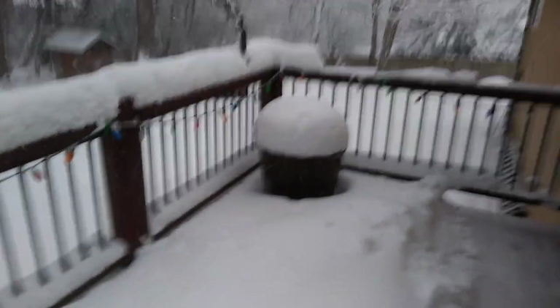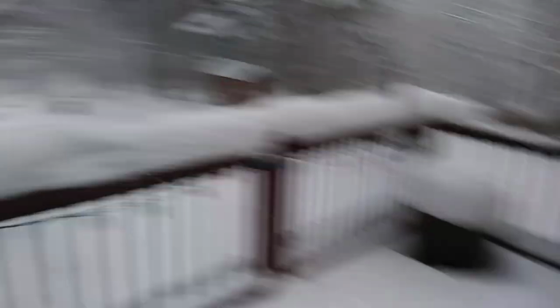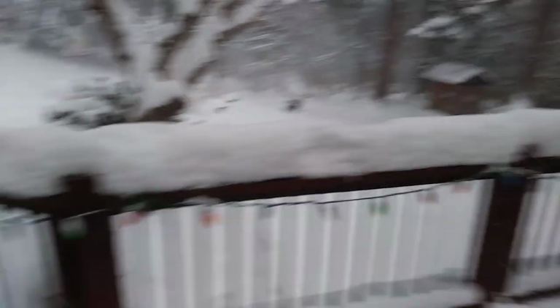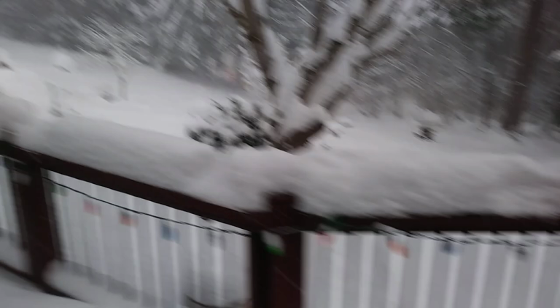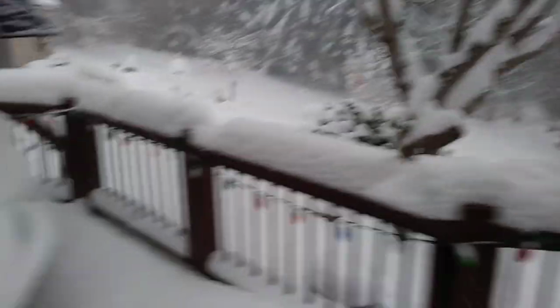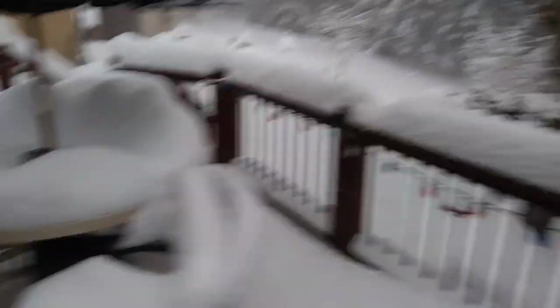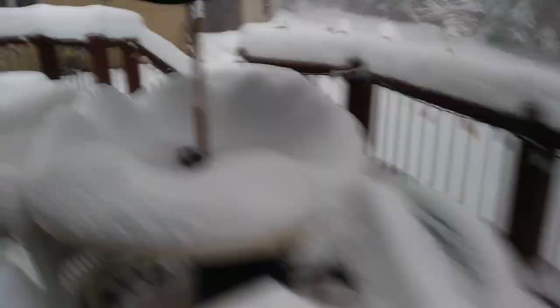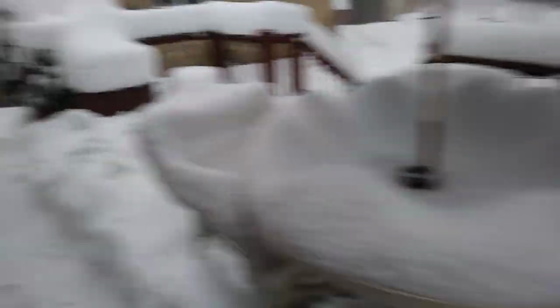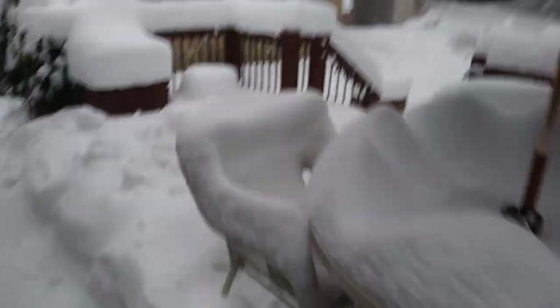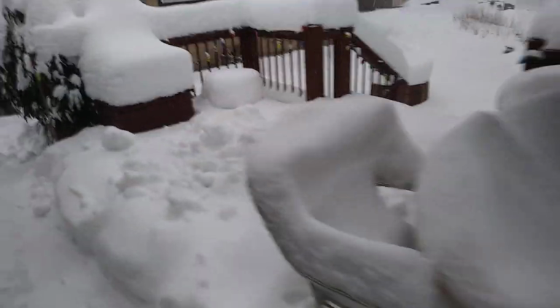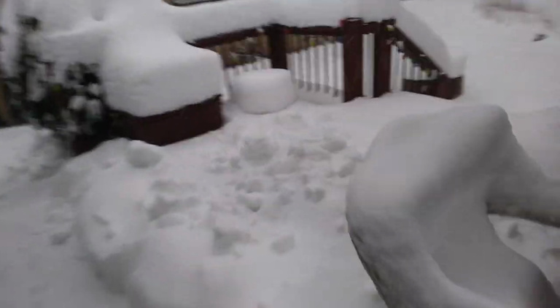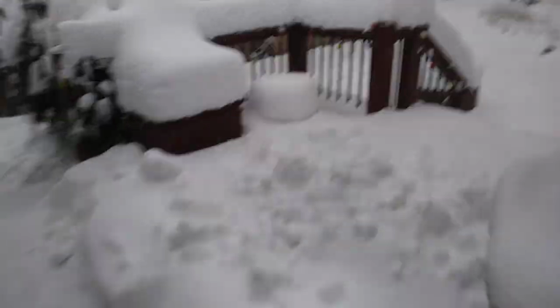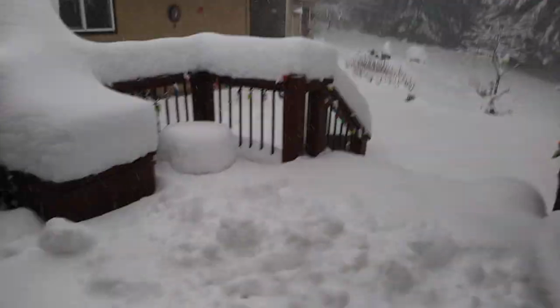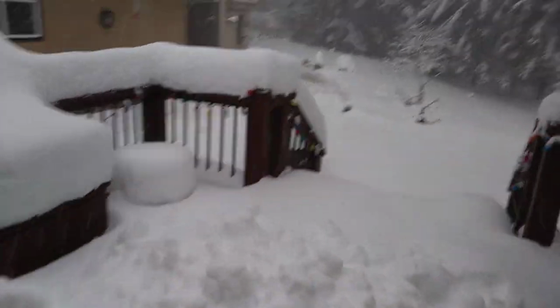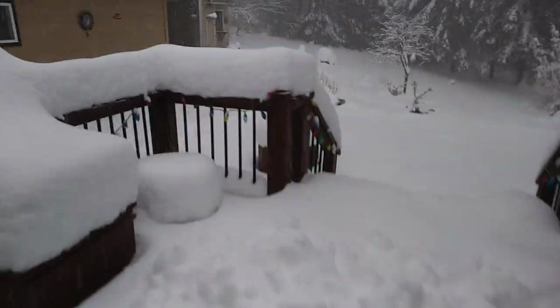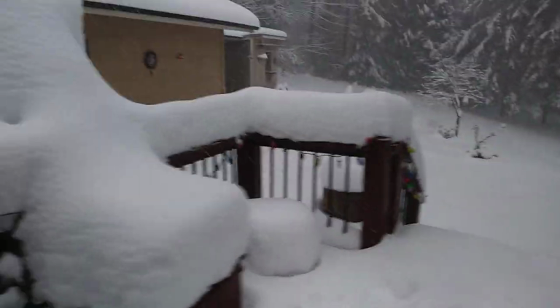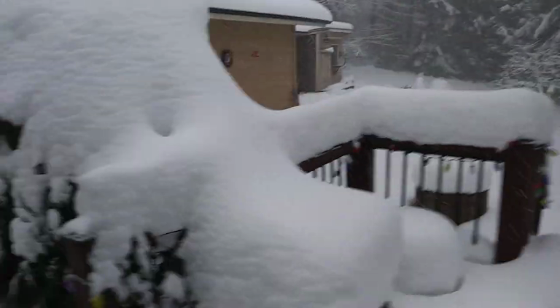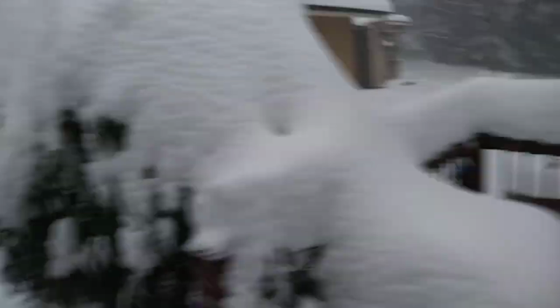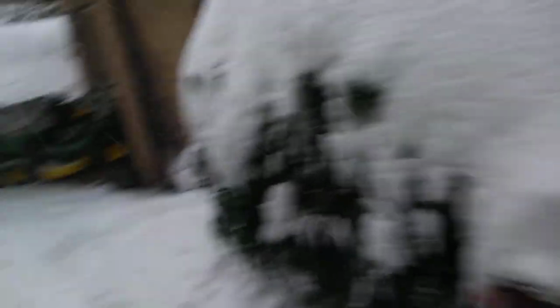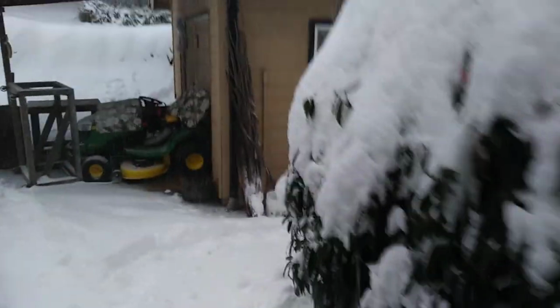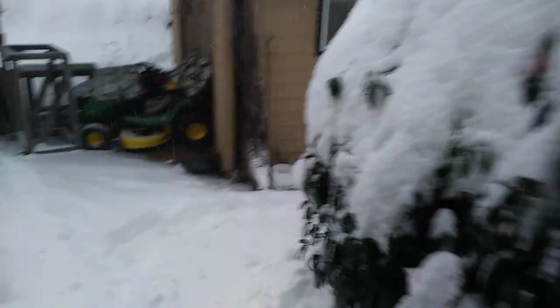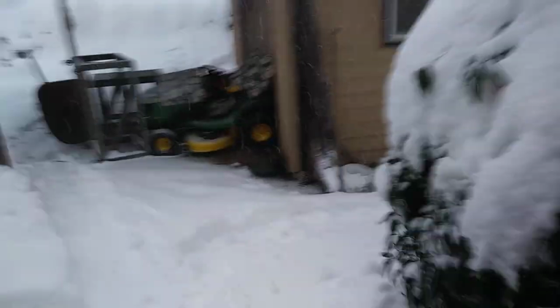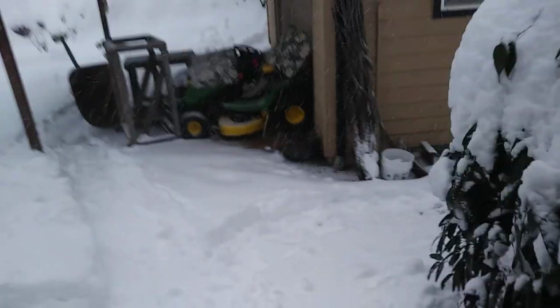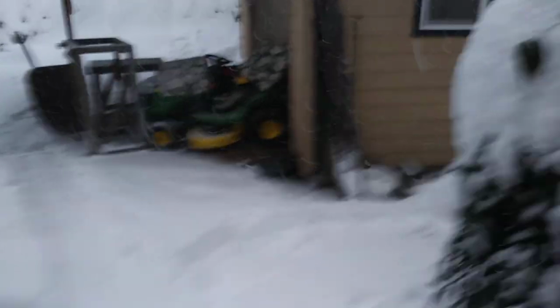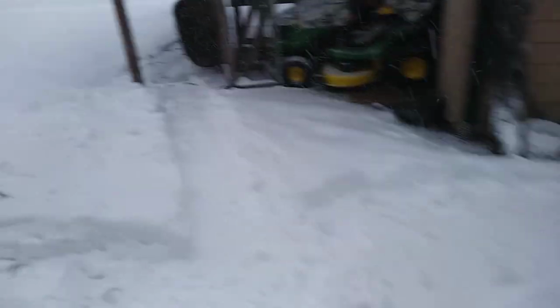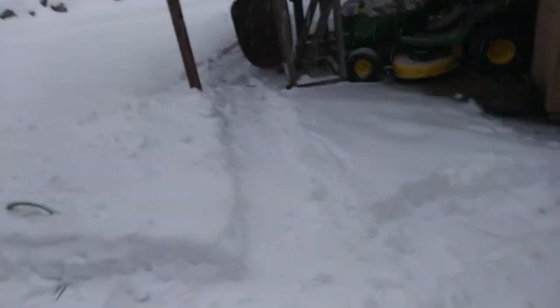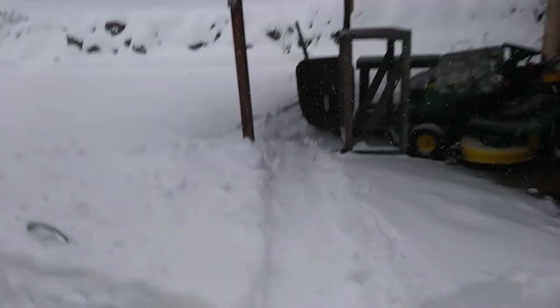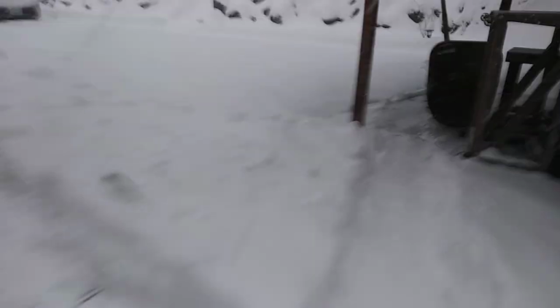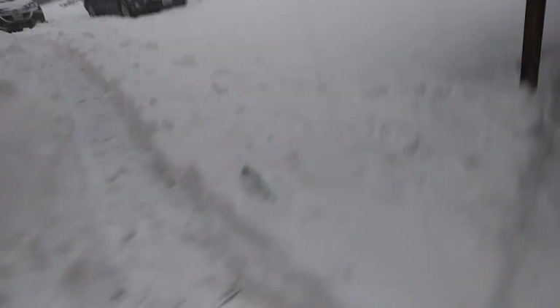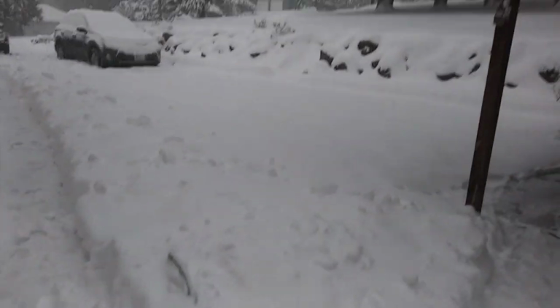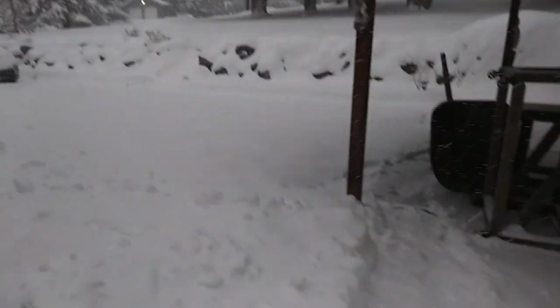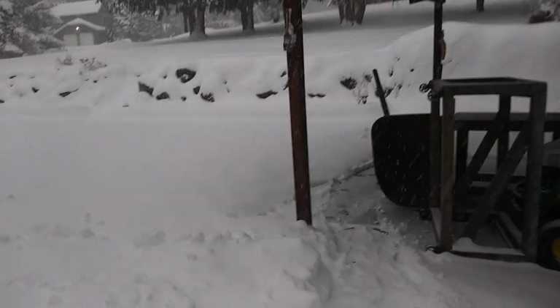I know a lot of the country deals with this snow every year but for us it's something new. Usually it just snows two or three inches and it's melted by the end of the day.